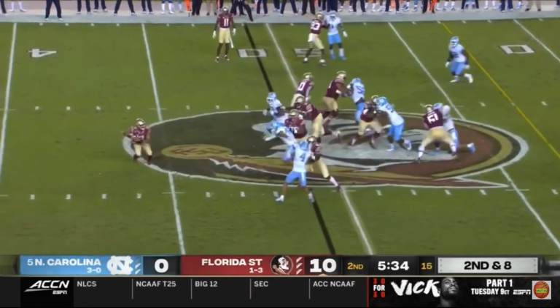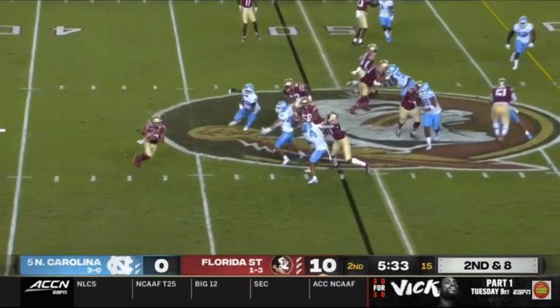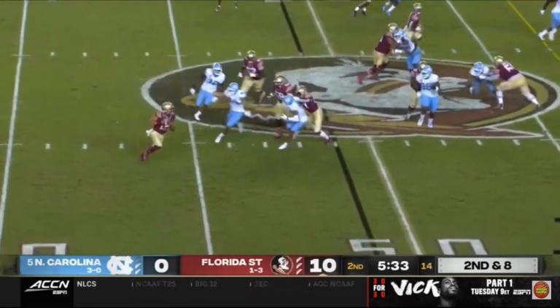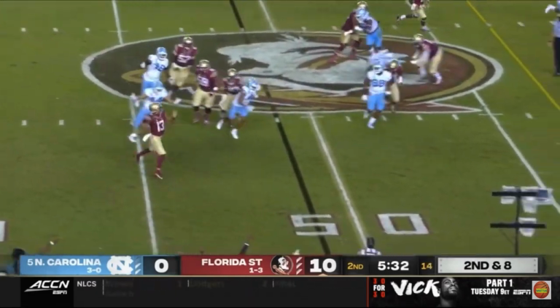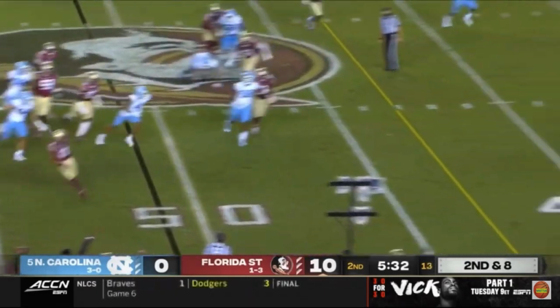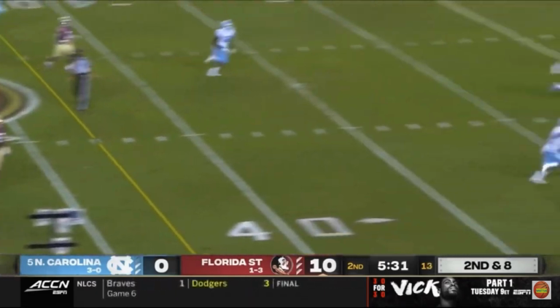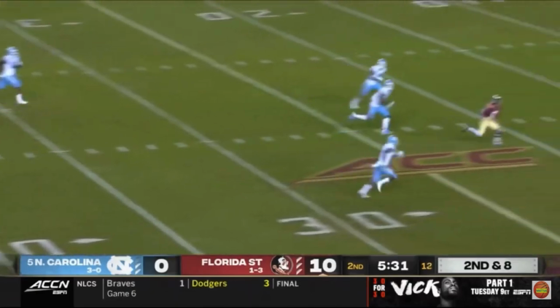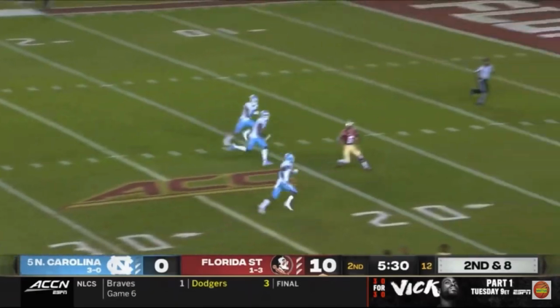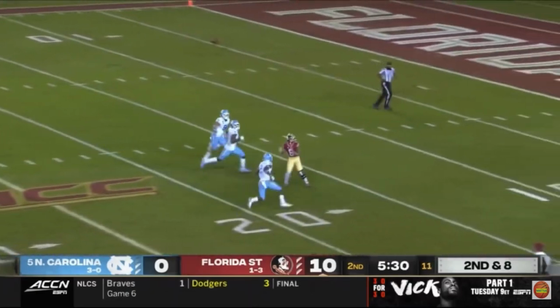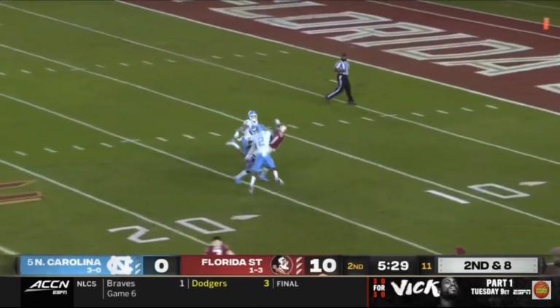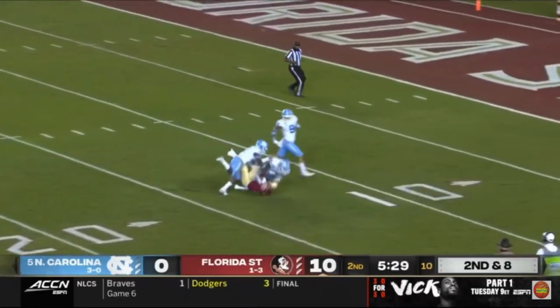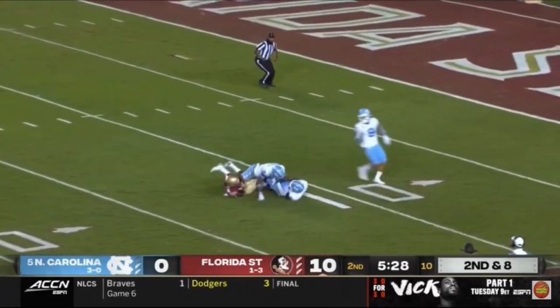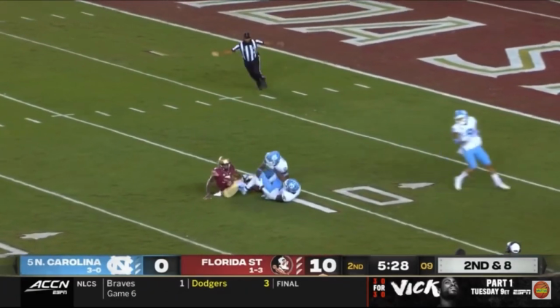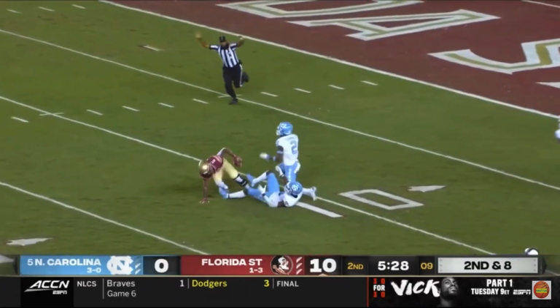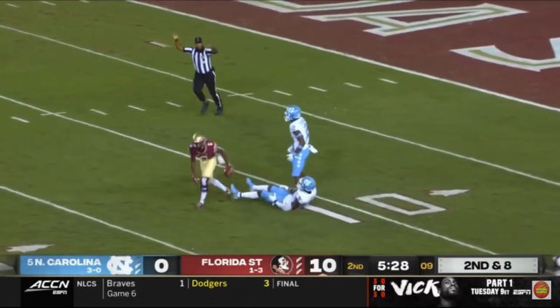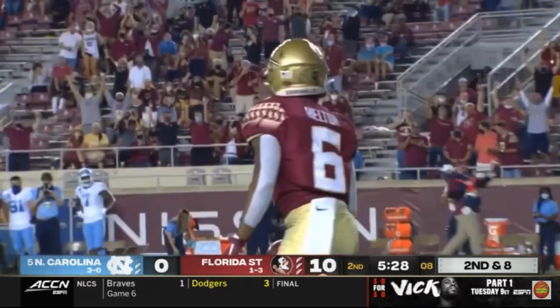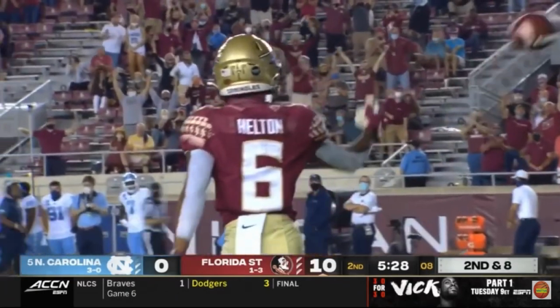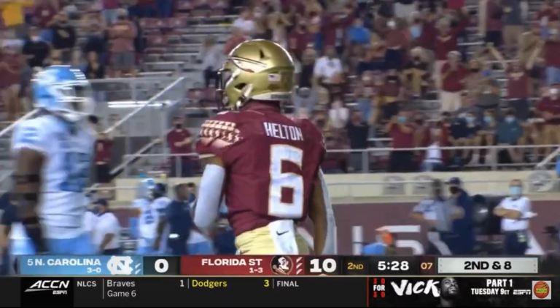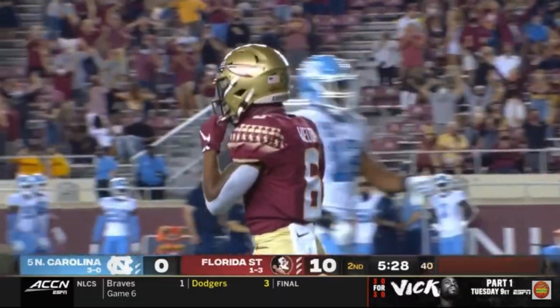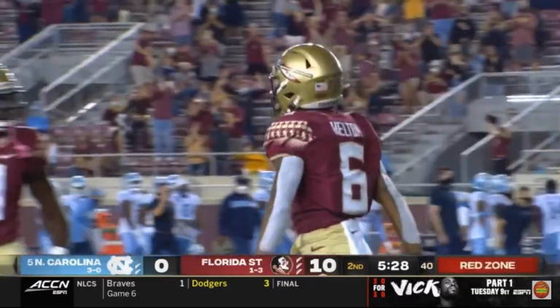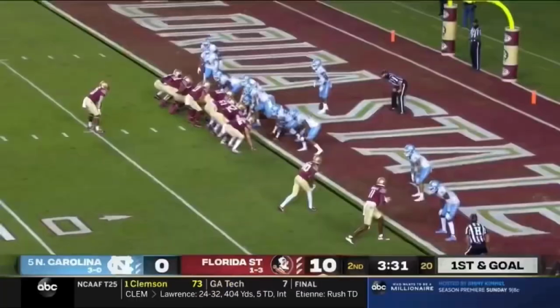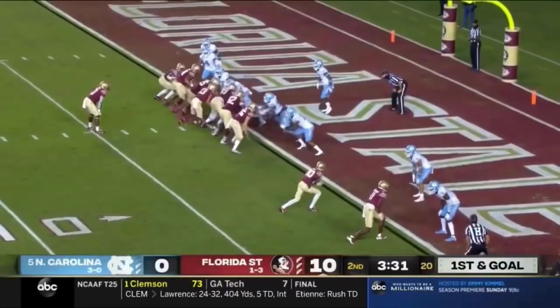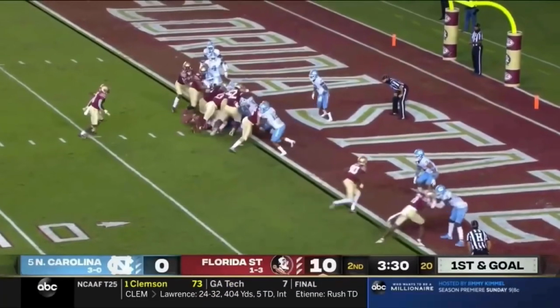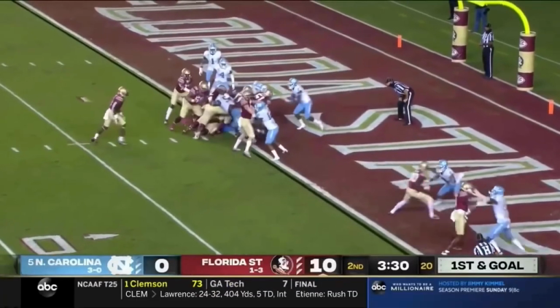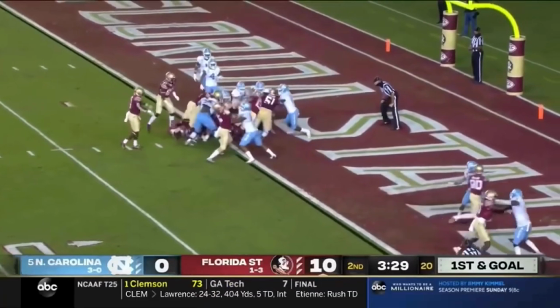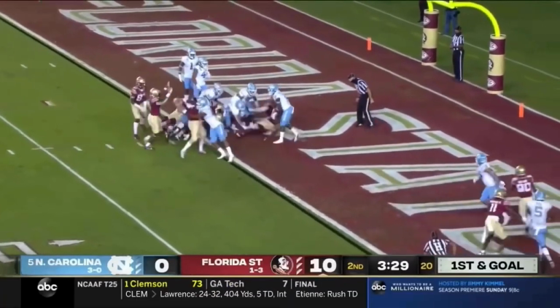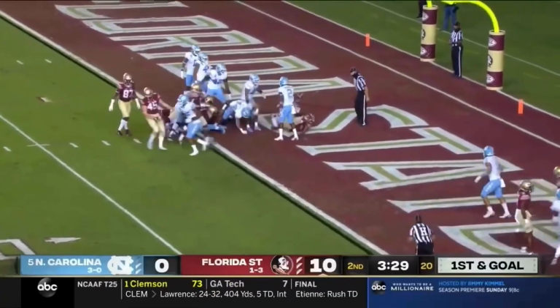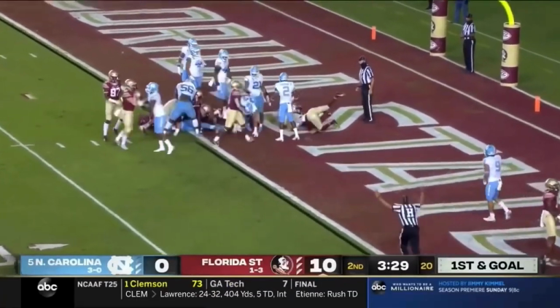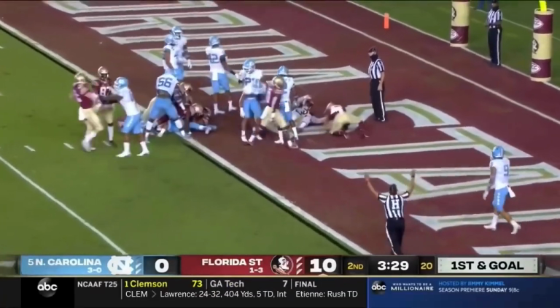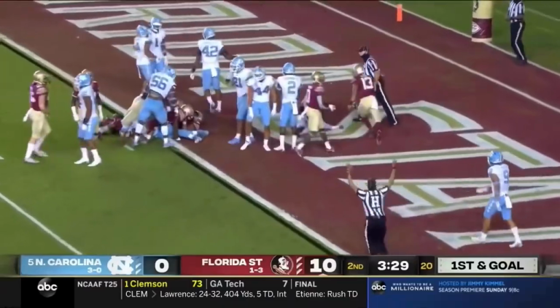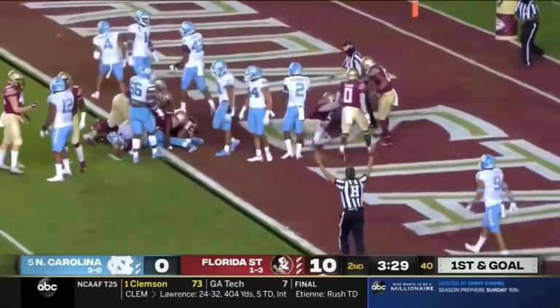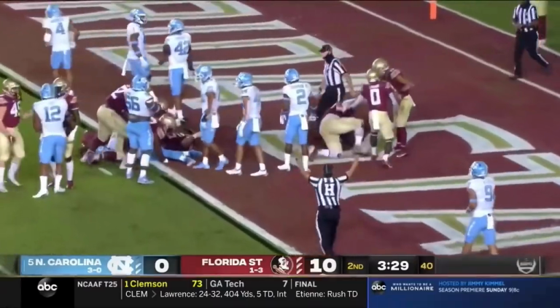Good fake by Travis and a man running open — the ball's under-thrown, but the catch is made anyway. First down back, Travis keeps it himself, surges forward — touchdown, Florida State.